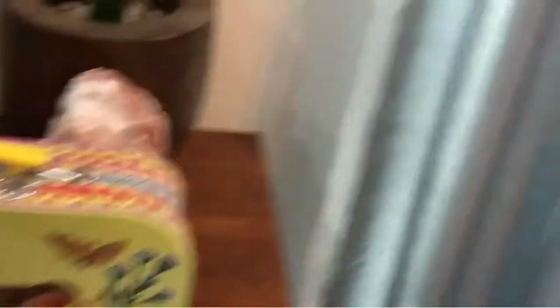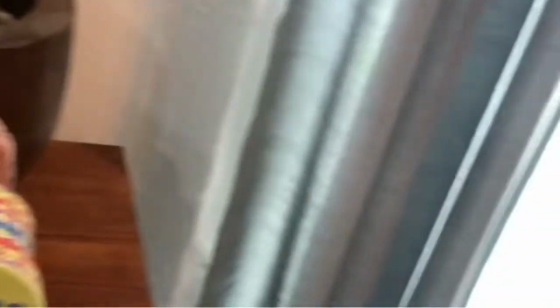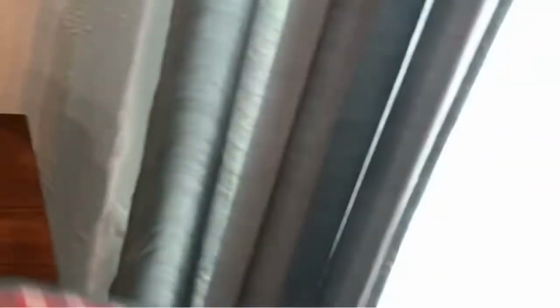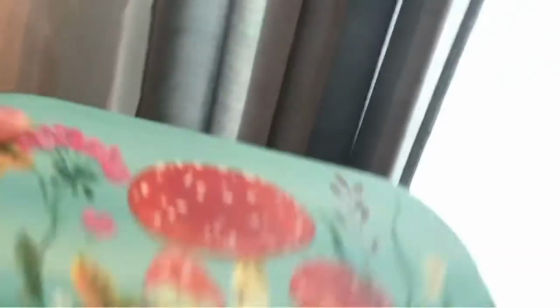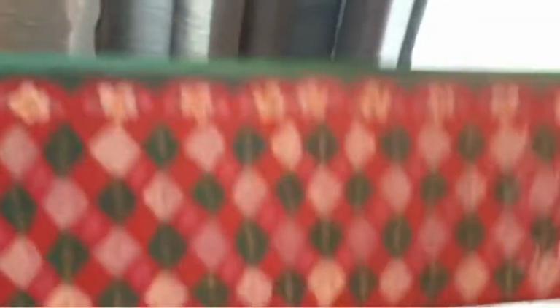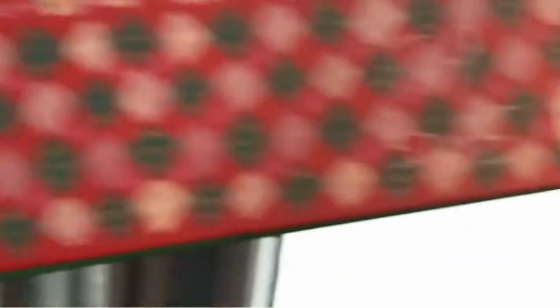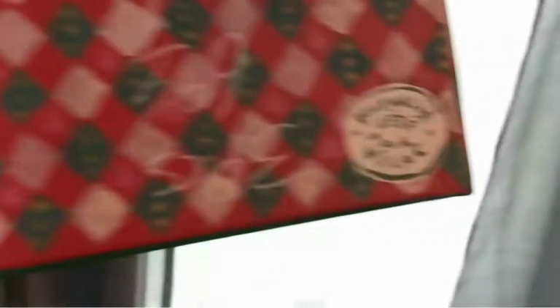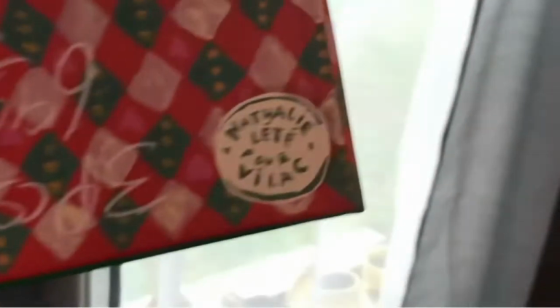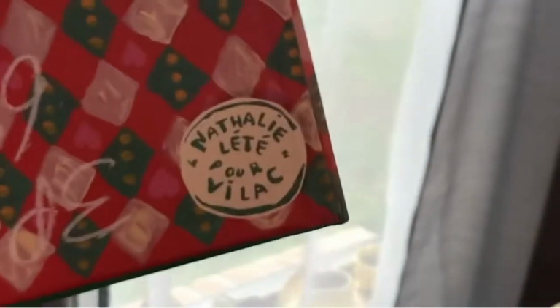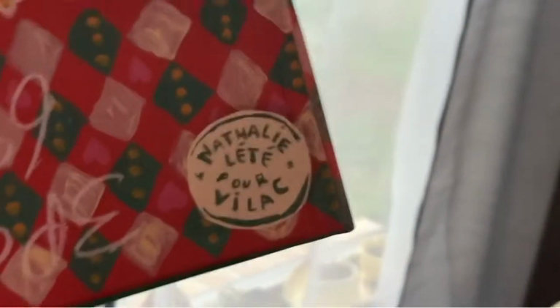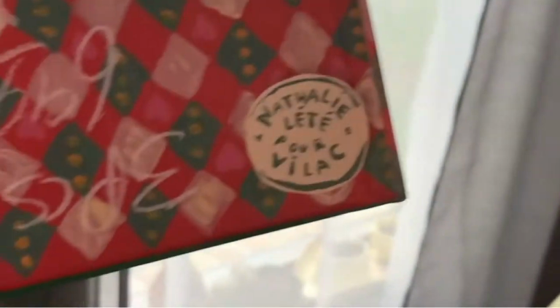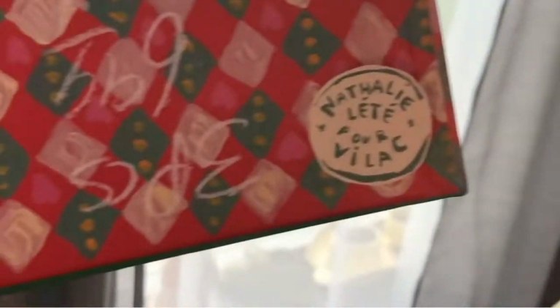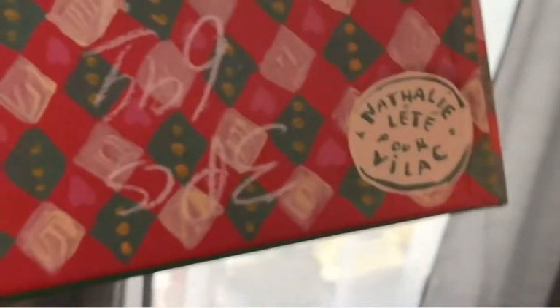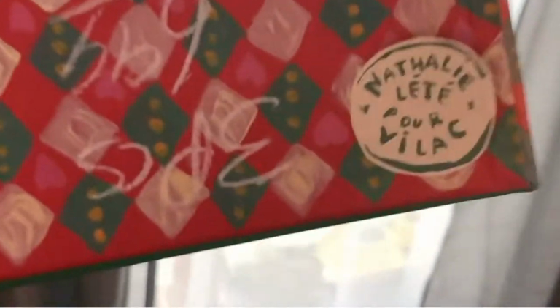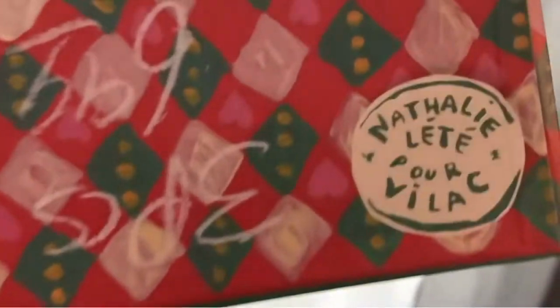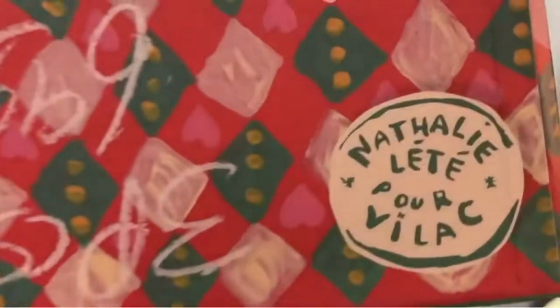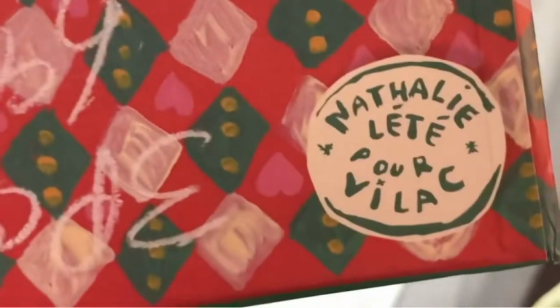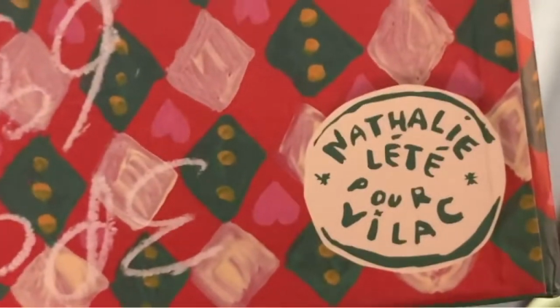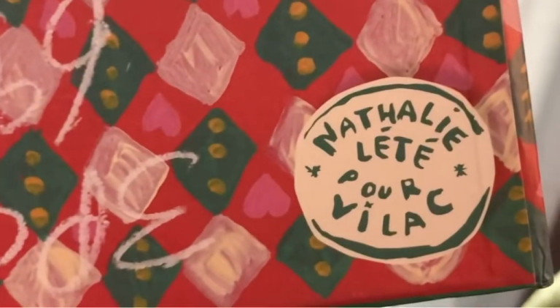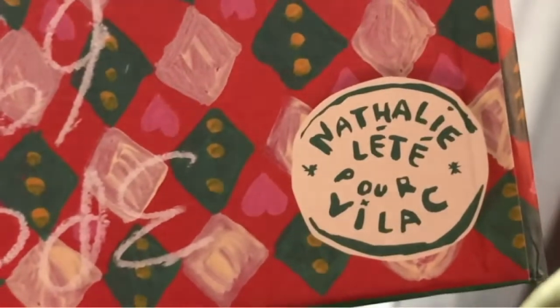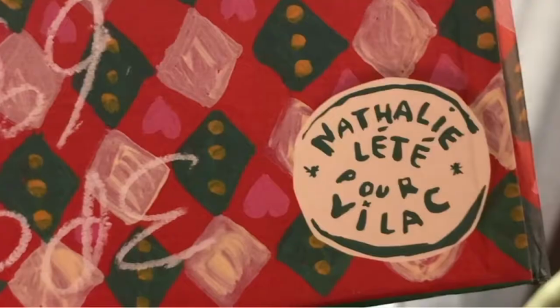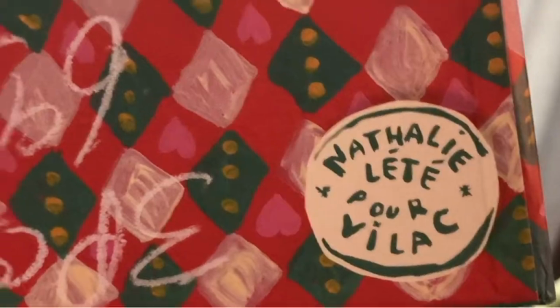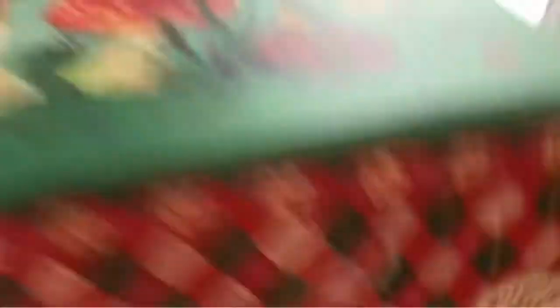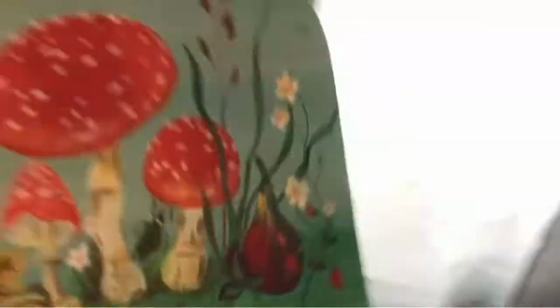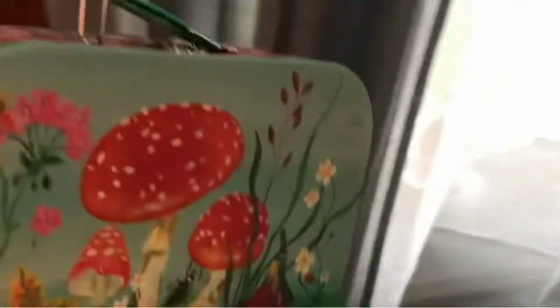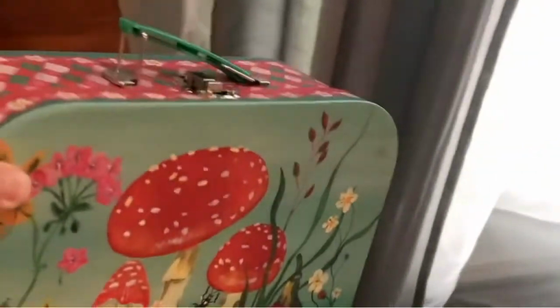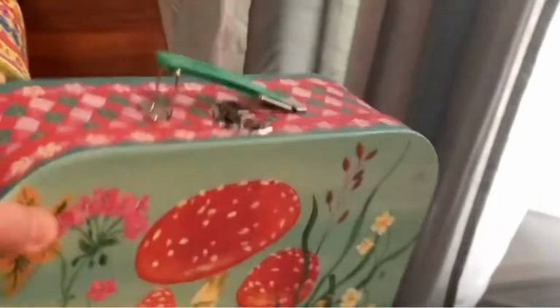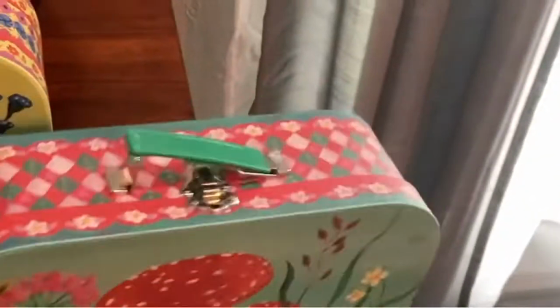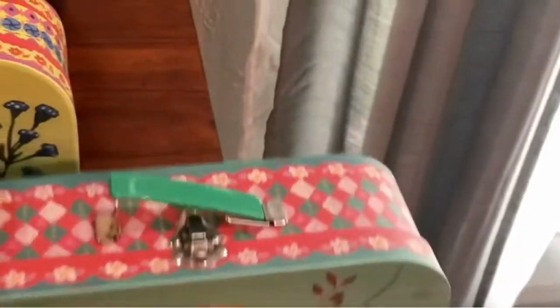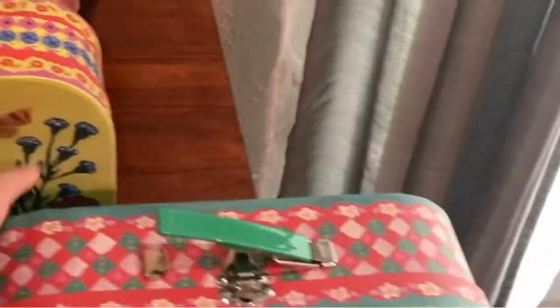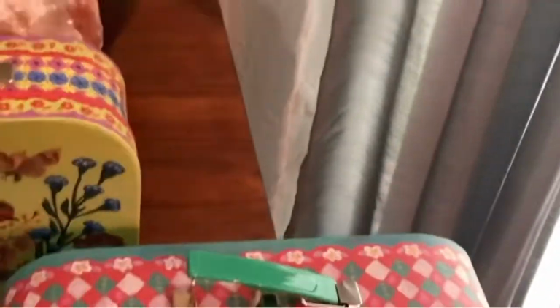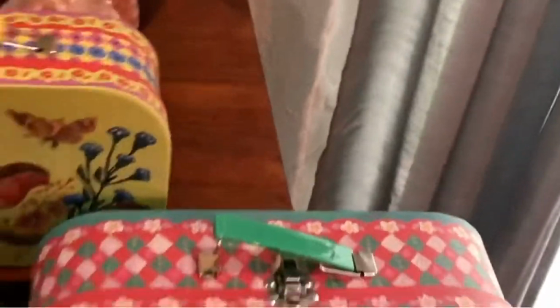Someone has it listed for $108 — I highly doubt that — but it doesn't hurt to try. We could list it for maybe $80. We just got to get that grease pencil off from Natalie Lett-Por-Villac. I'm not good at French.